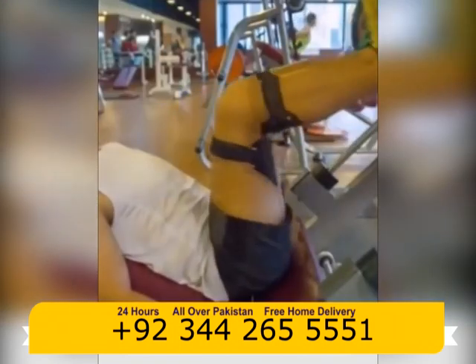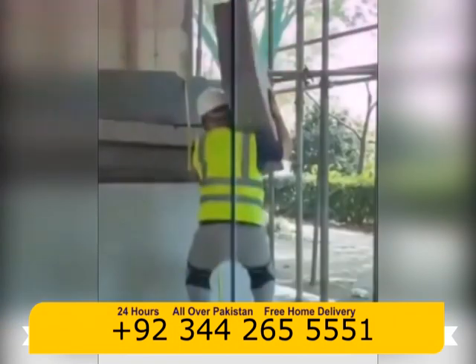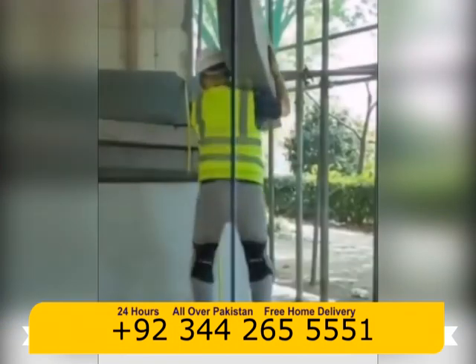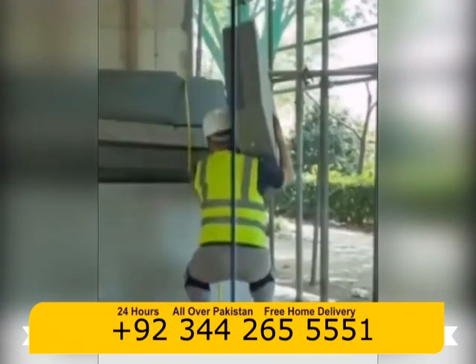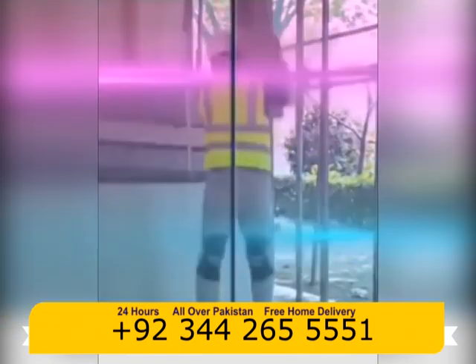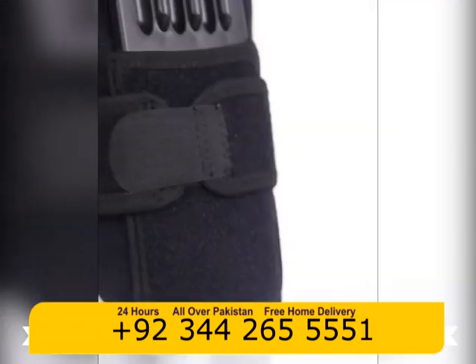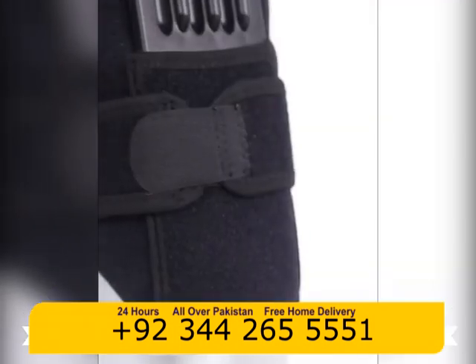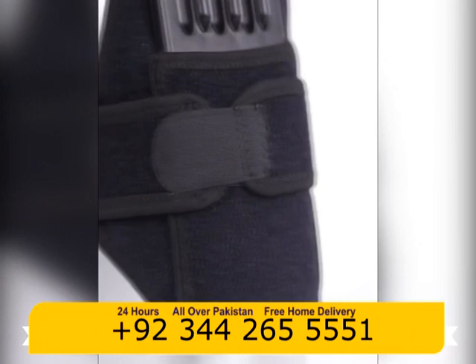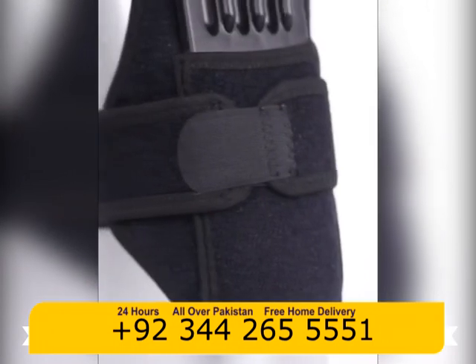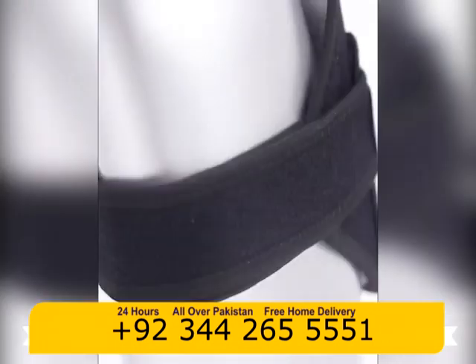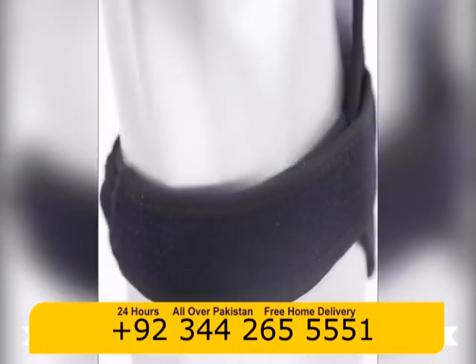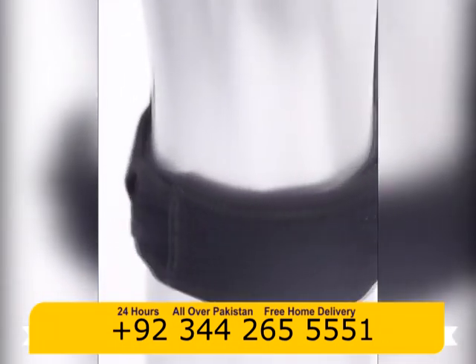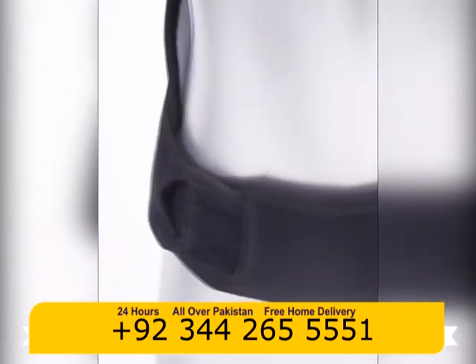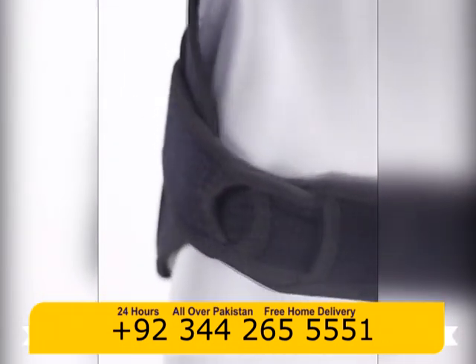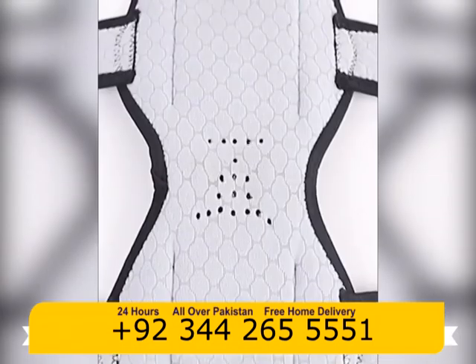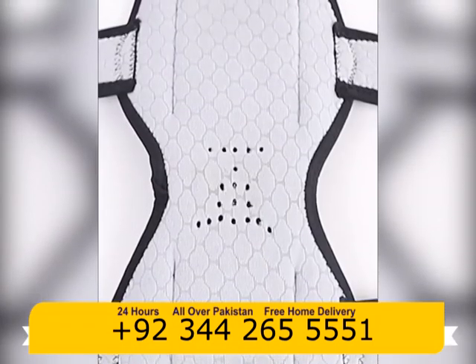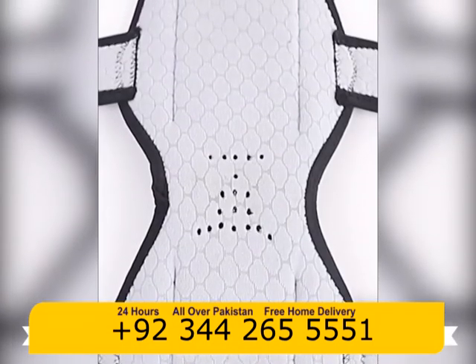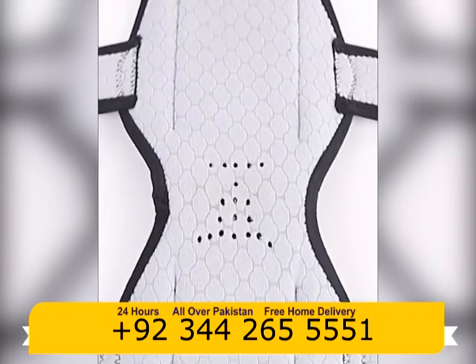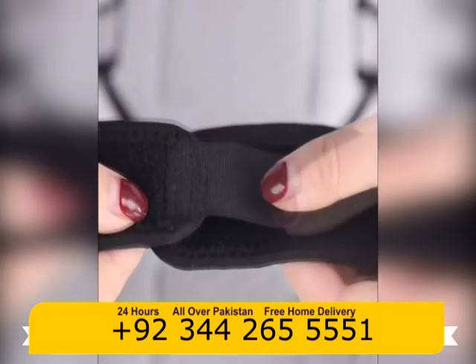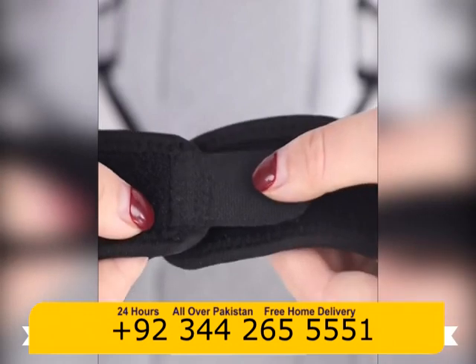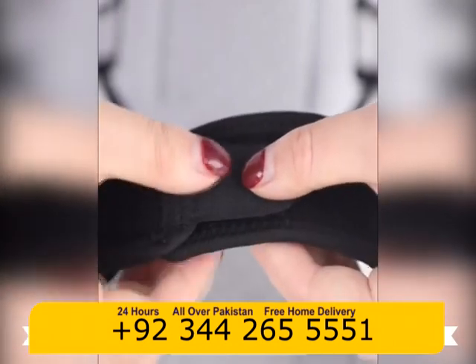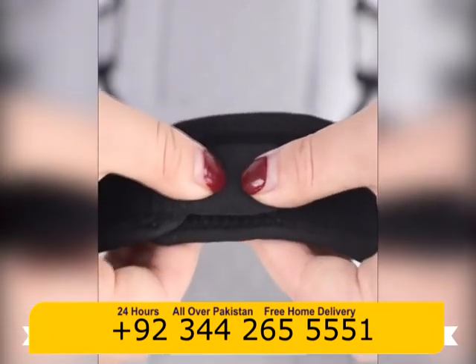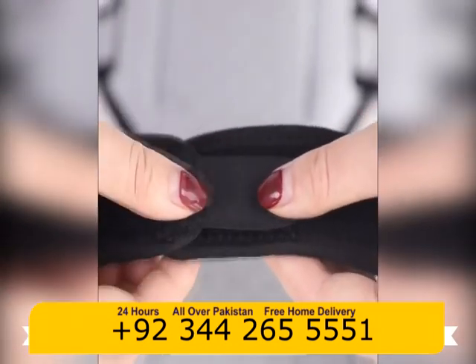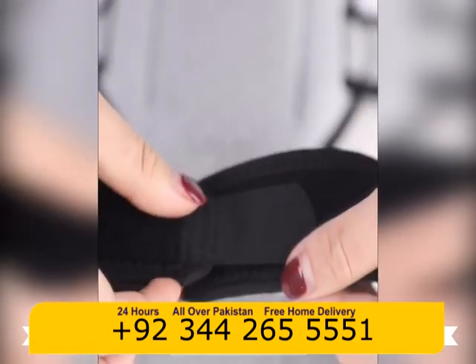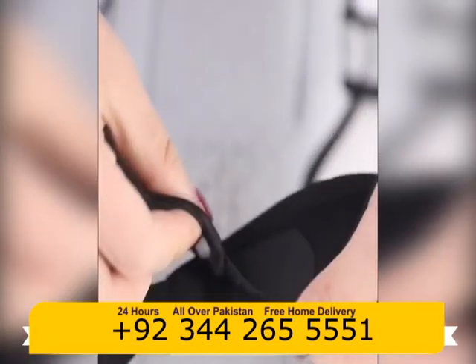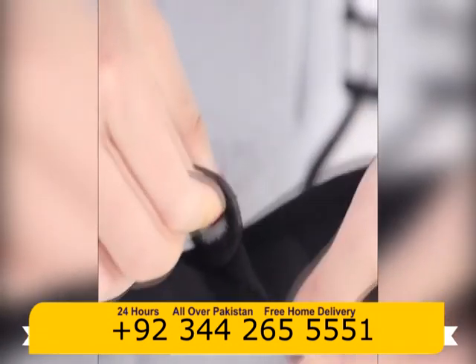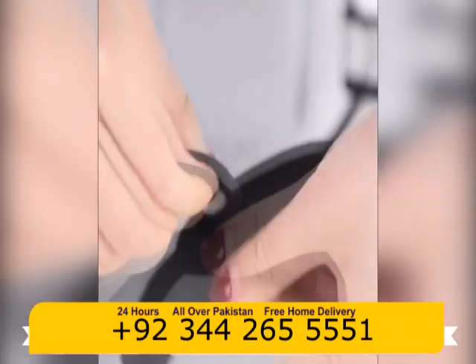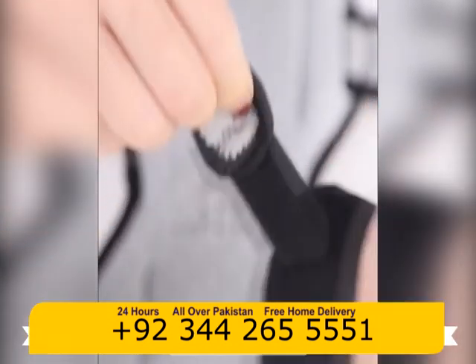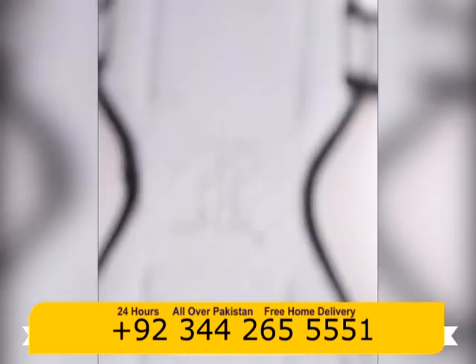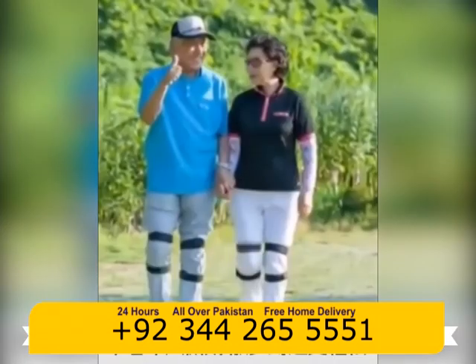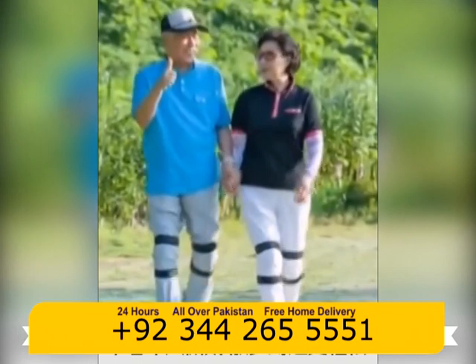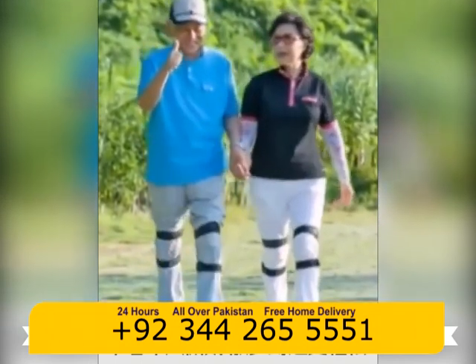It is made of durable, lightweight, aluminum alloy body with remarkable elasticity and specially designed. The Knee Joint Support Pads can withstand a weight of about 20 kg each and are effective enough to lighten about 40 kg from a person's own weight.